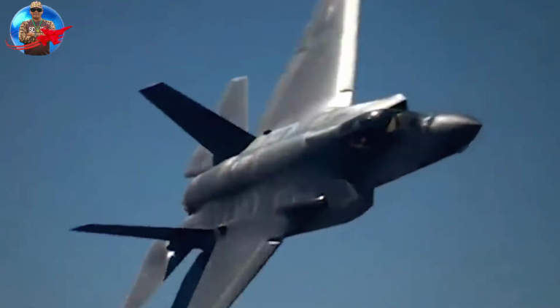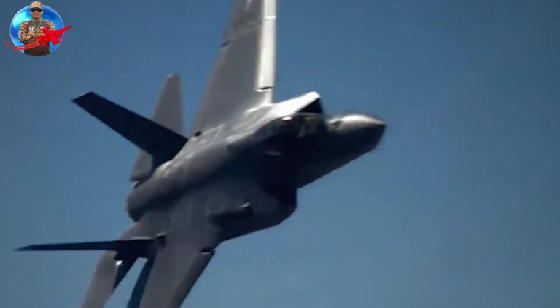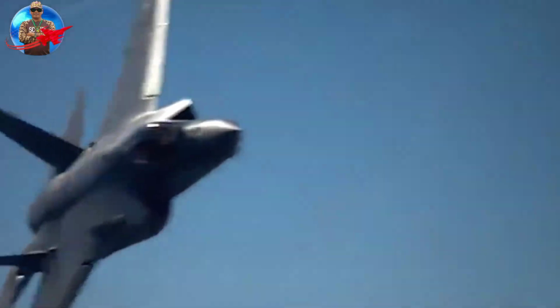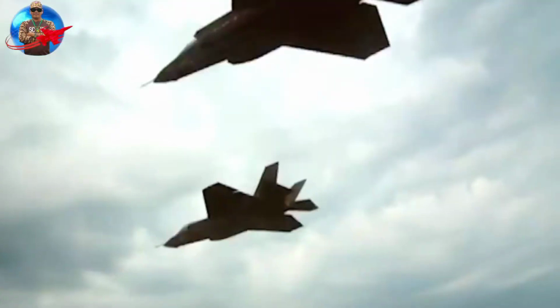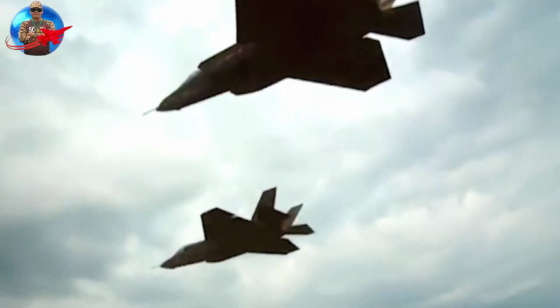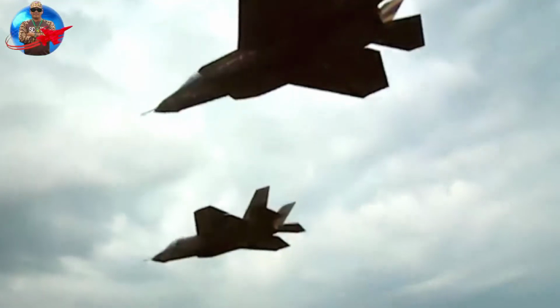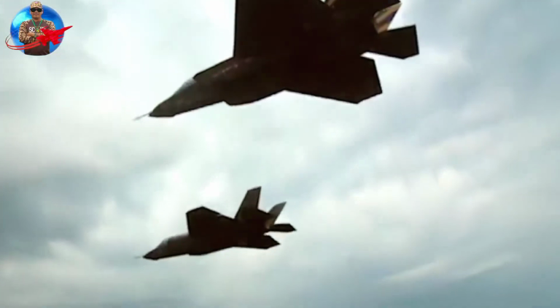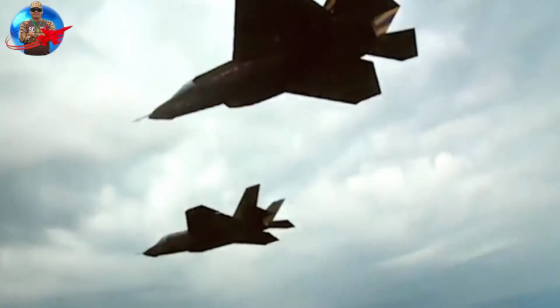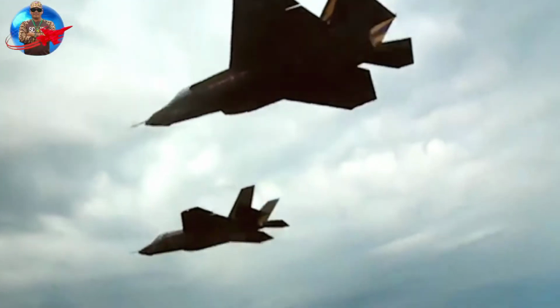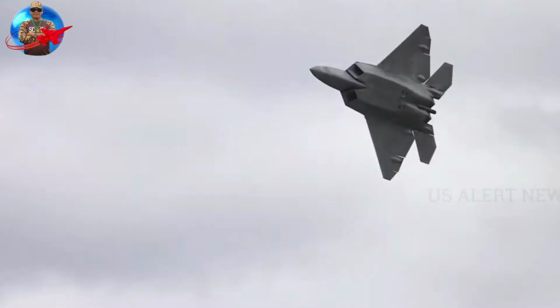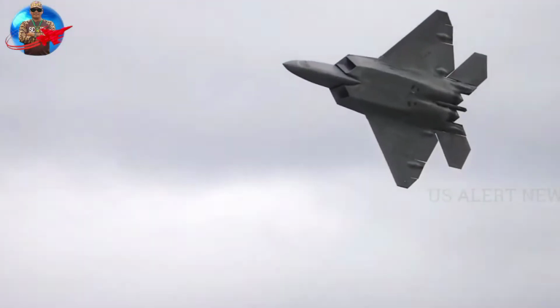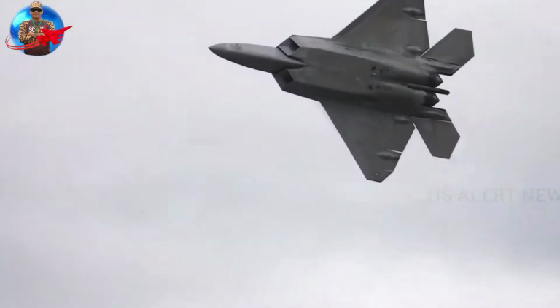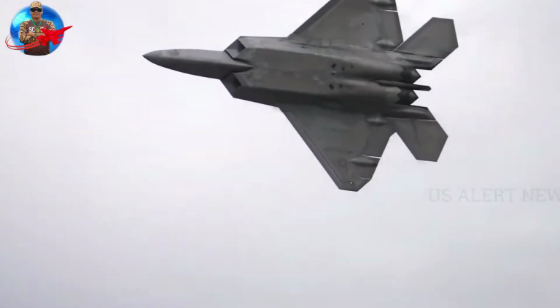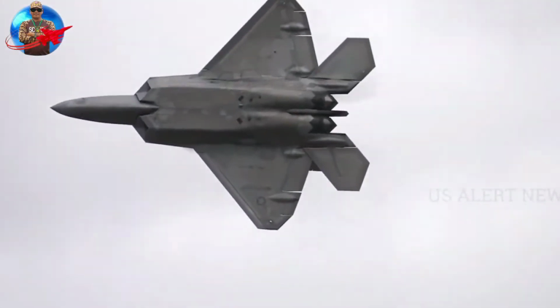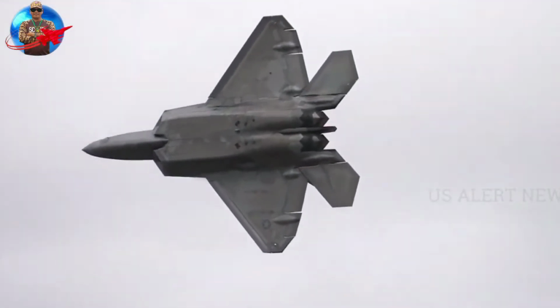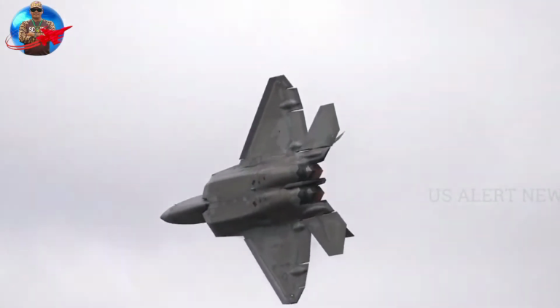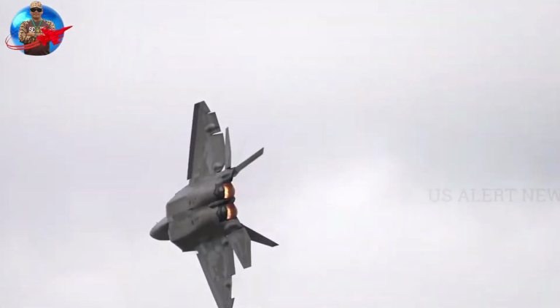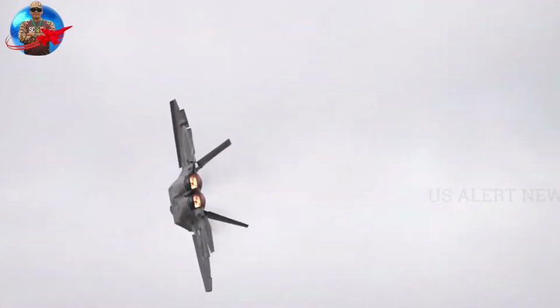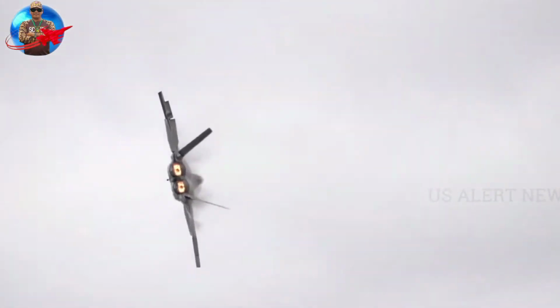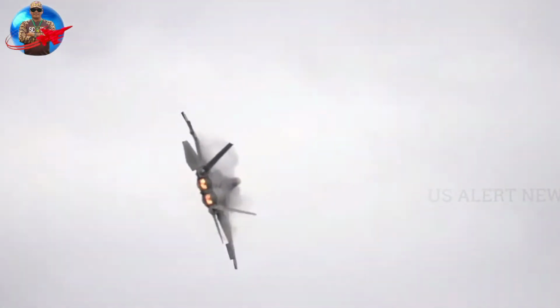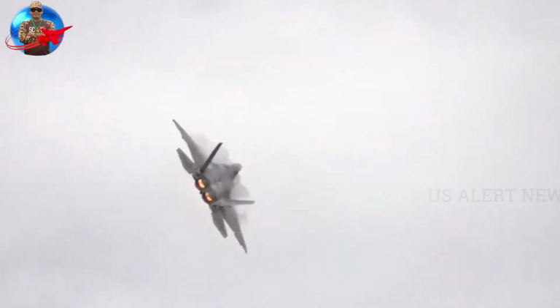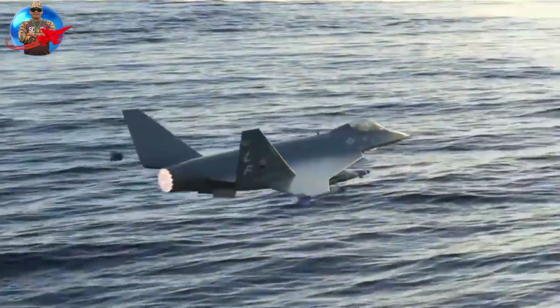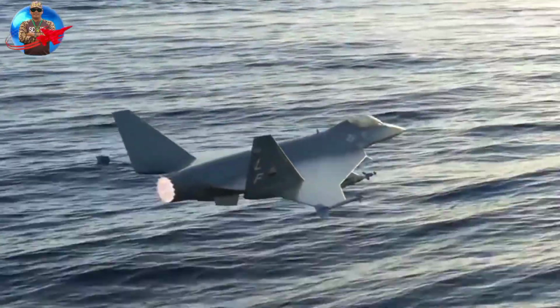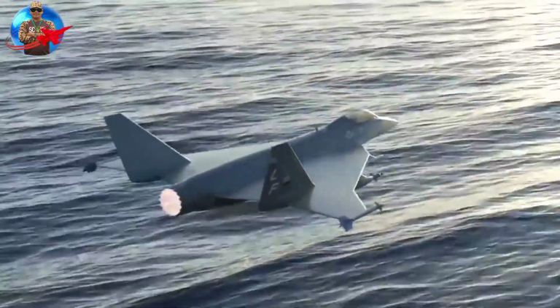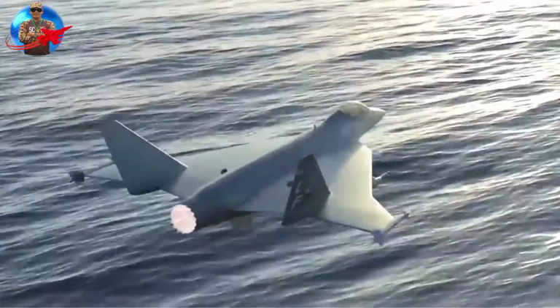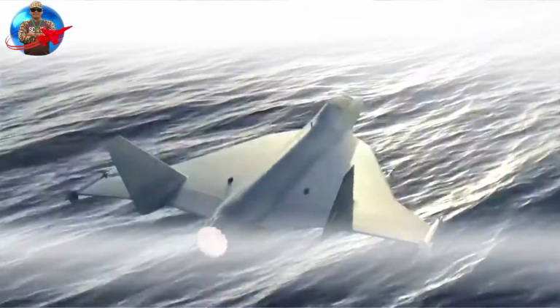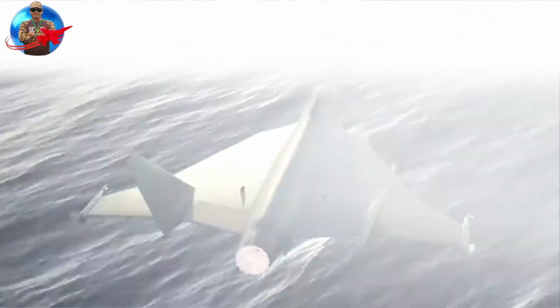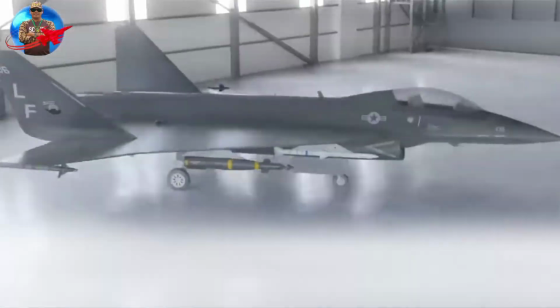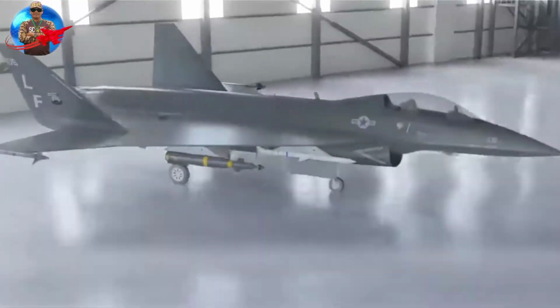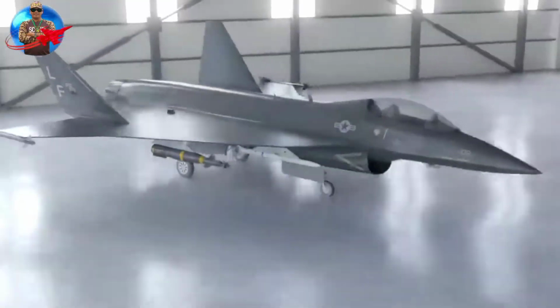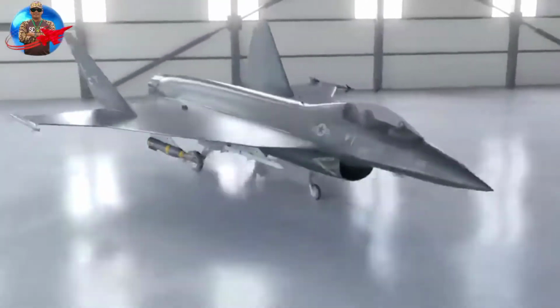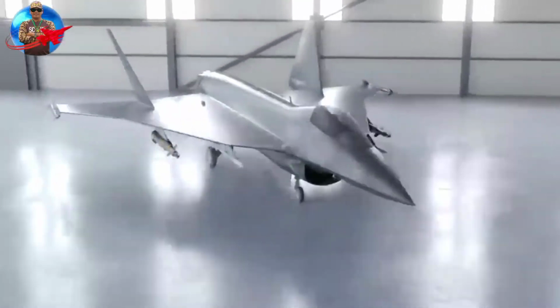The F-36 features a cranked arrow wing design. If it can accommodate at least as much ordnance as the F-16 XL, it could also fulfill a bomb-and-missile truck role.